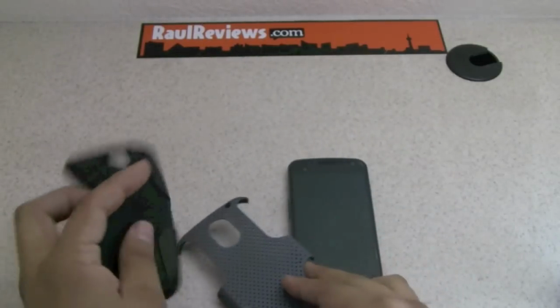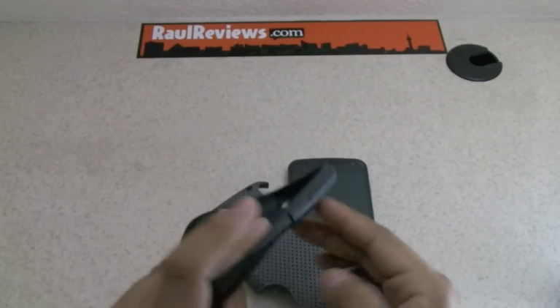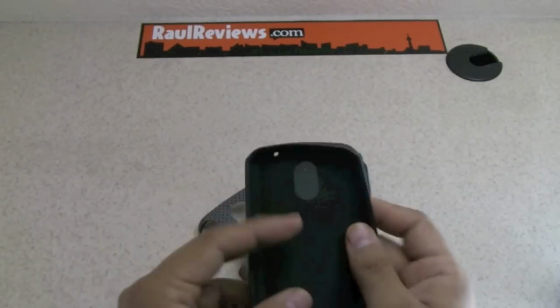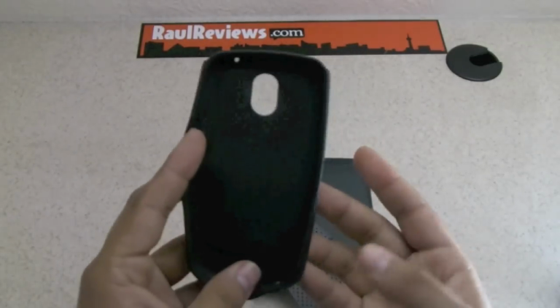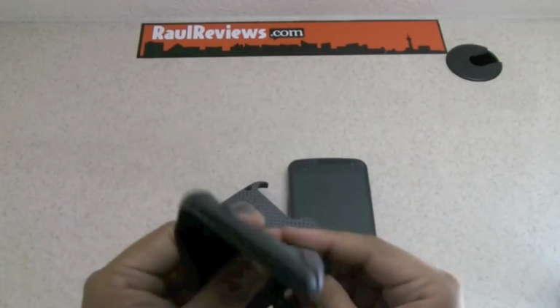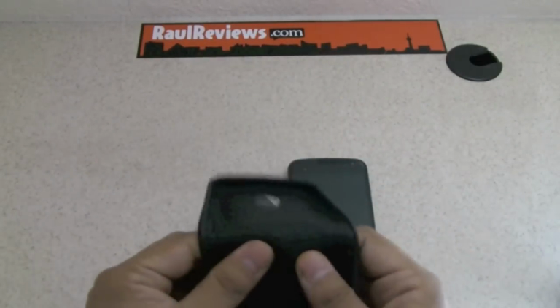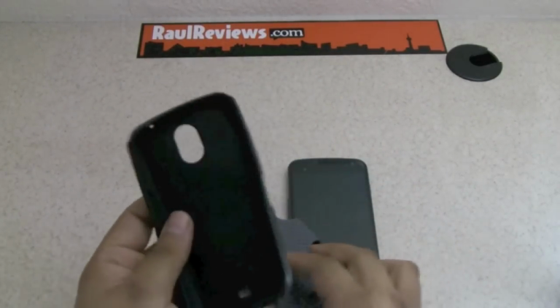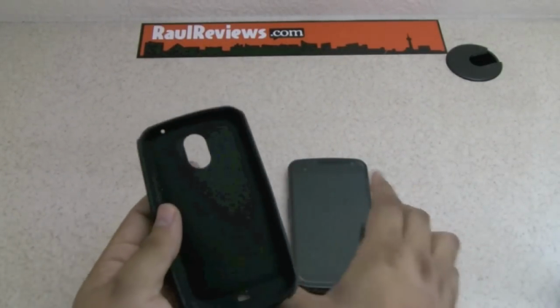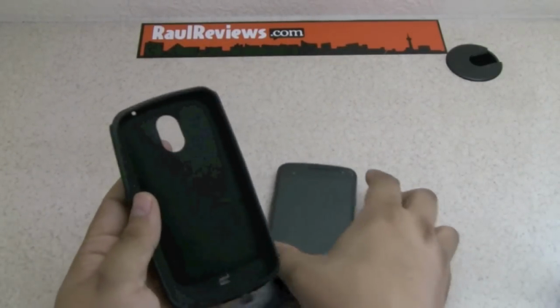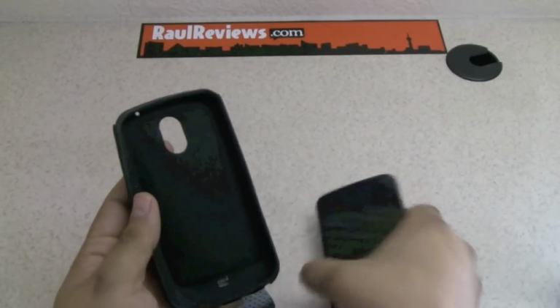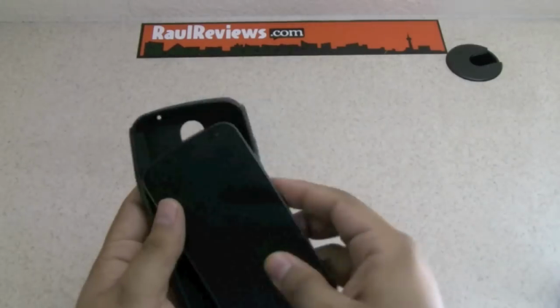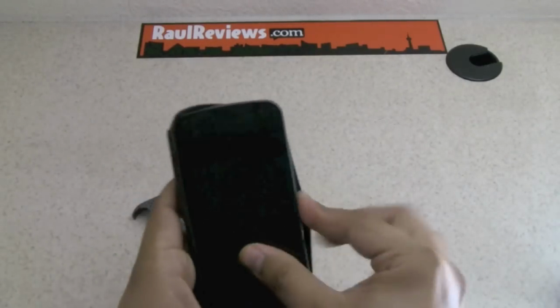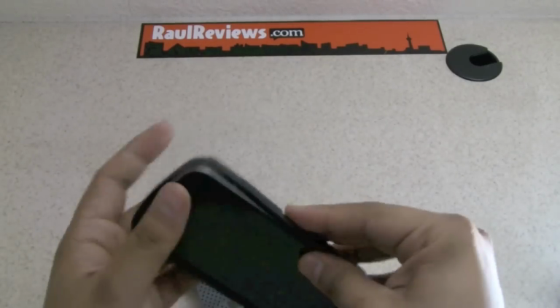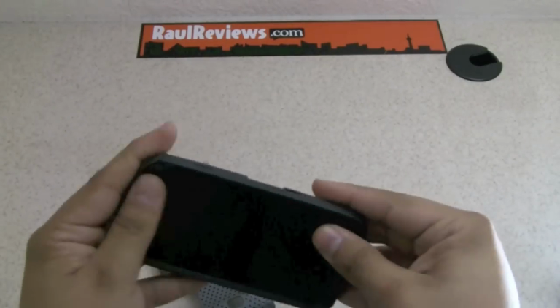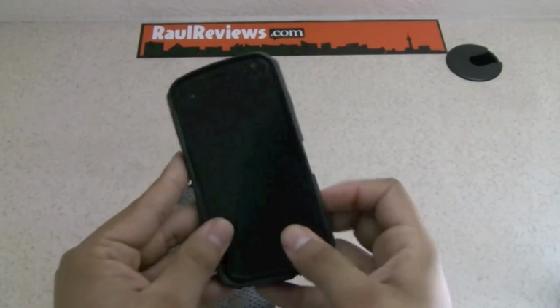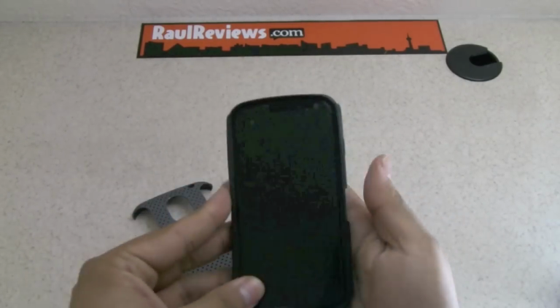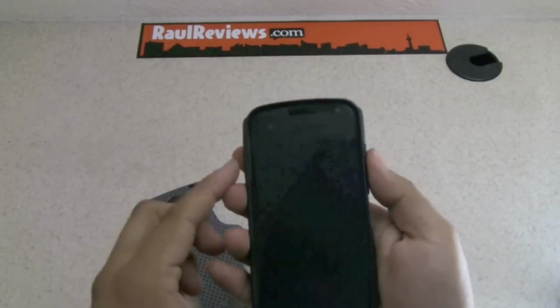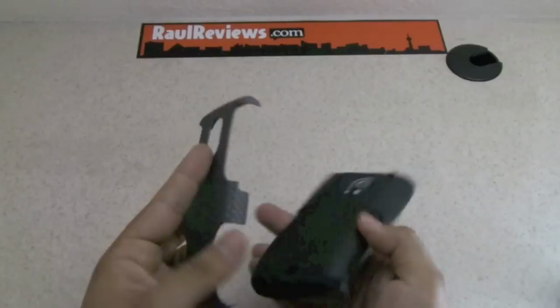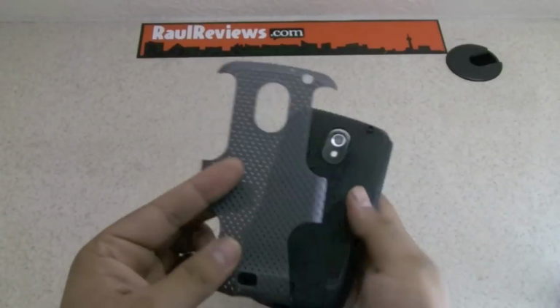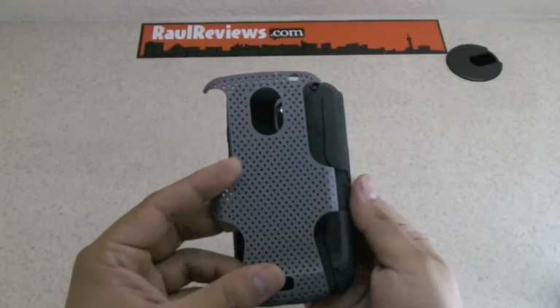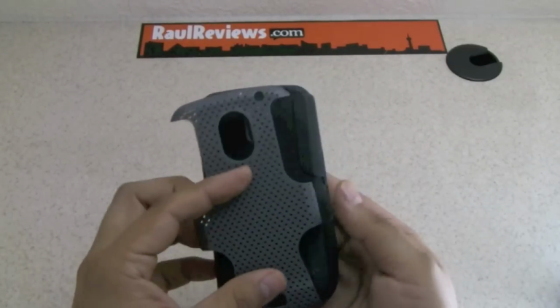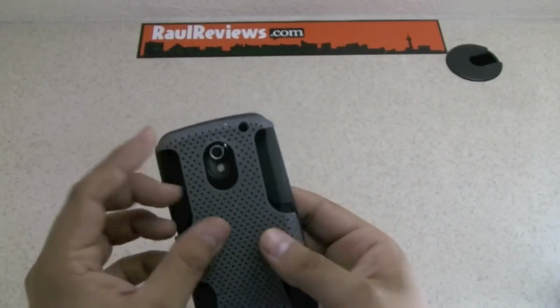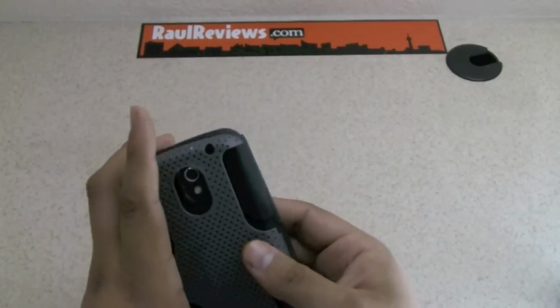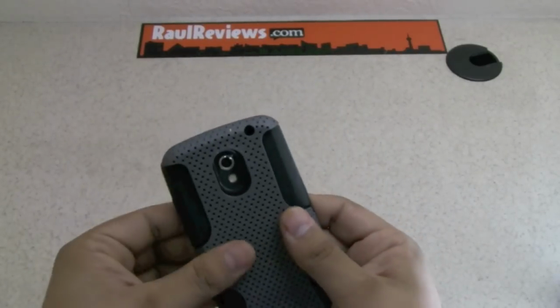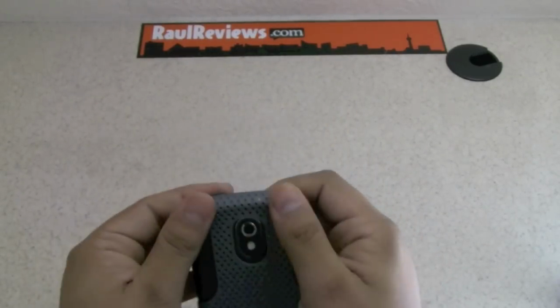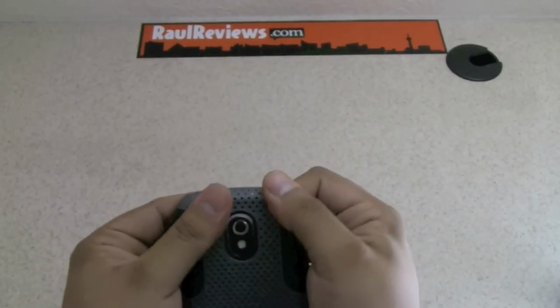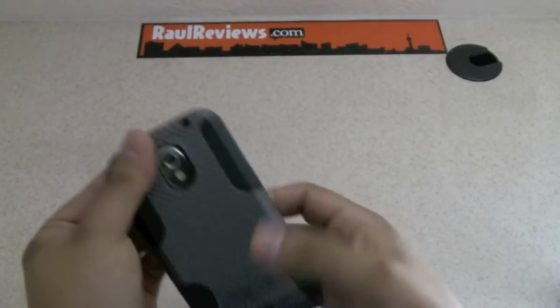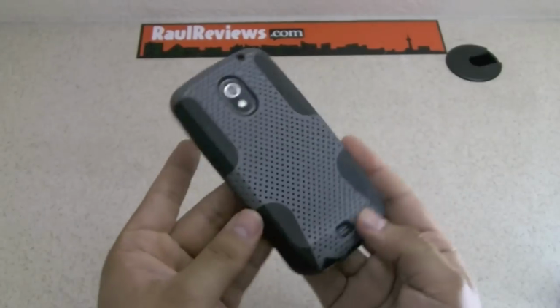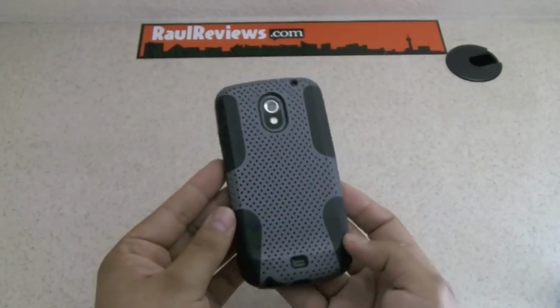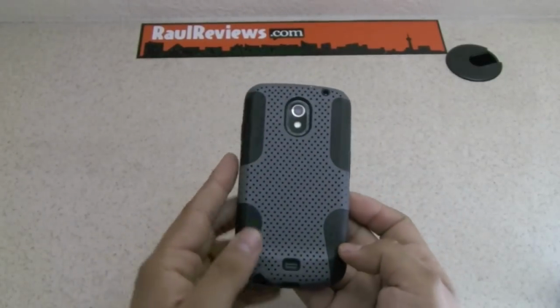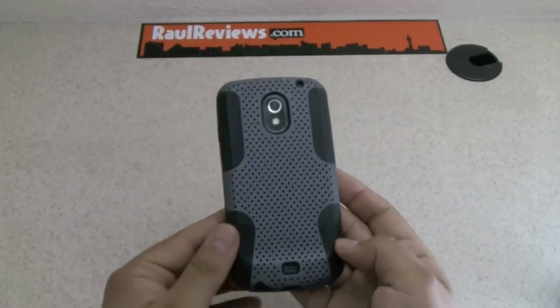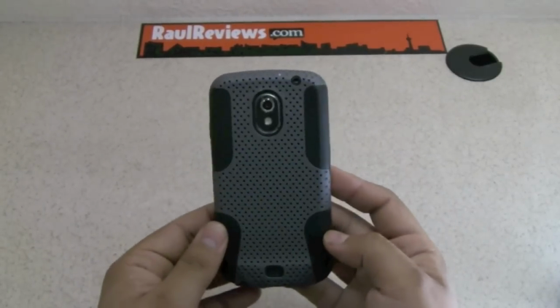The silicon is definitely good quality, and if you put the case on you'll see that the buttons are perfectly matched. To put the mesh on, you usually start from the bottom and just make your way up and push in. So here you have it guys — this is the case on the phone.